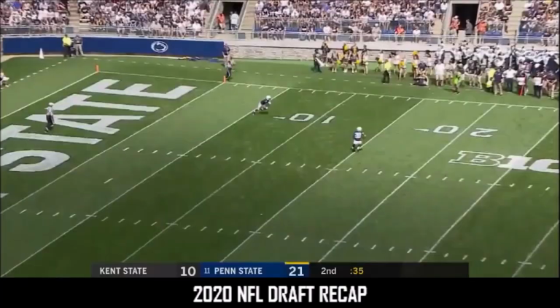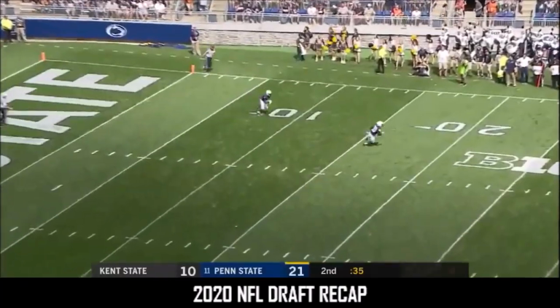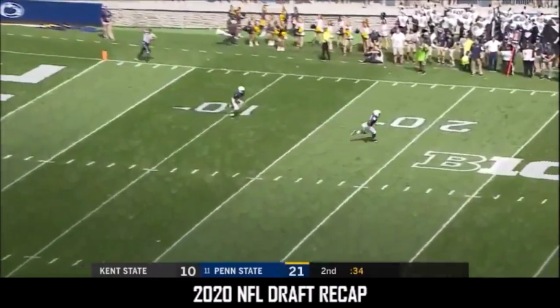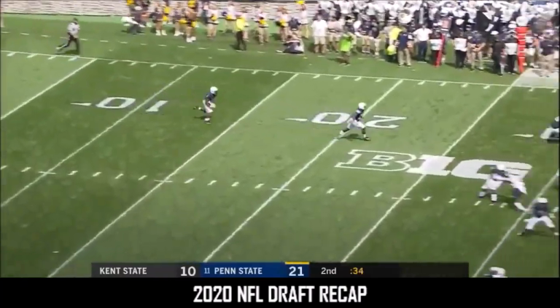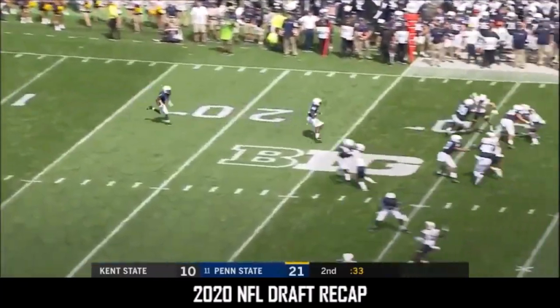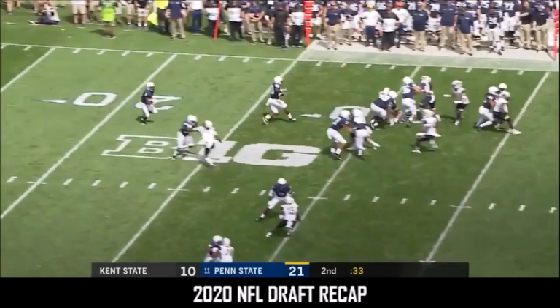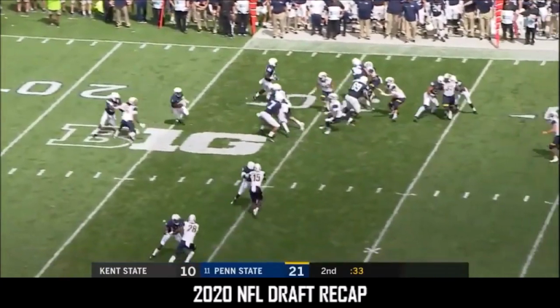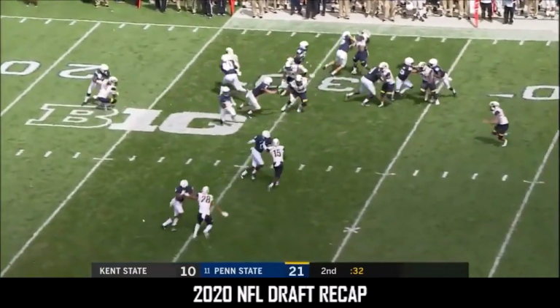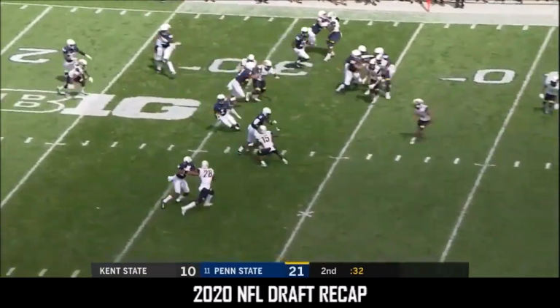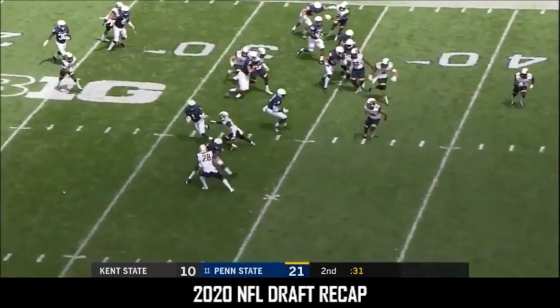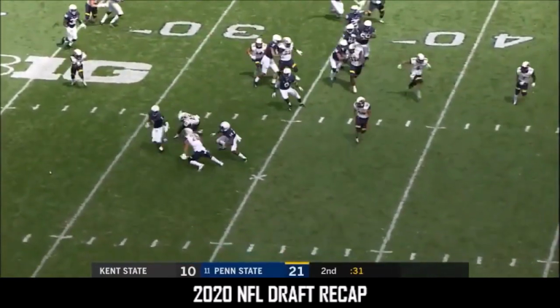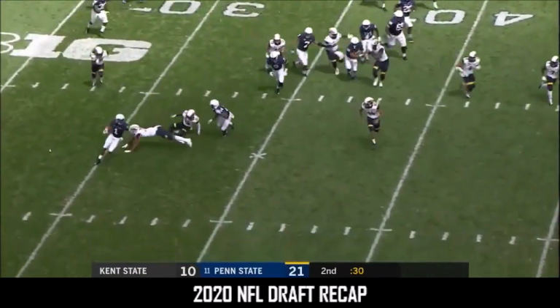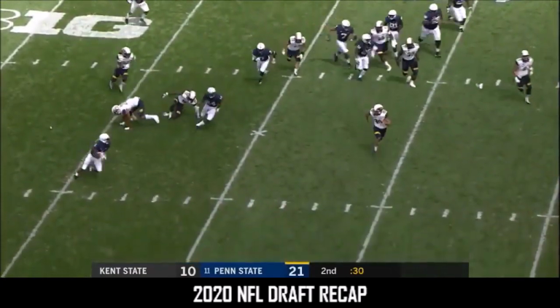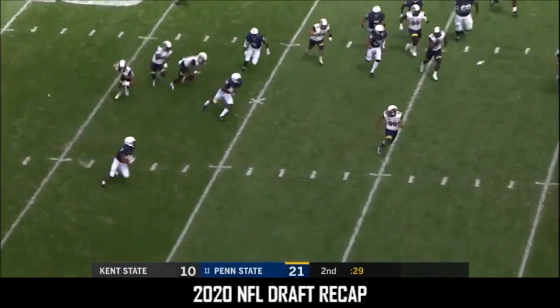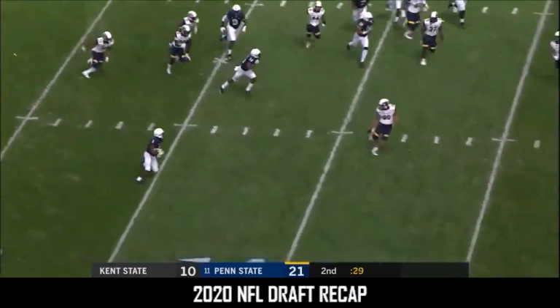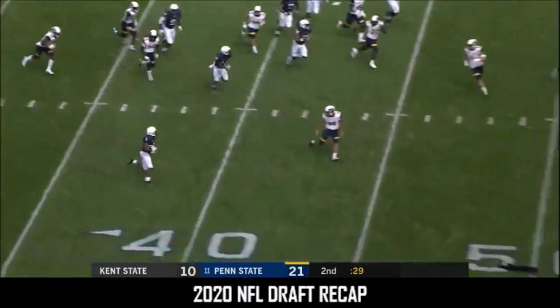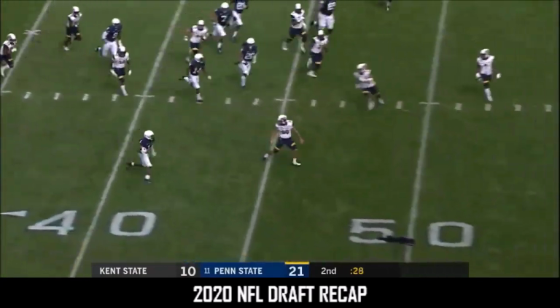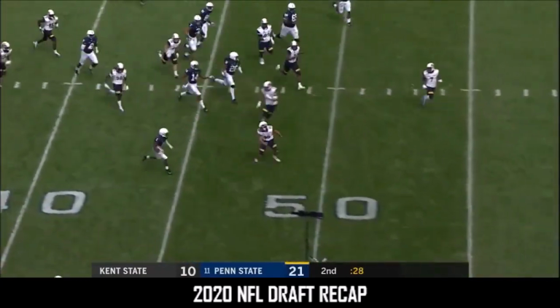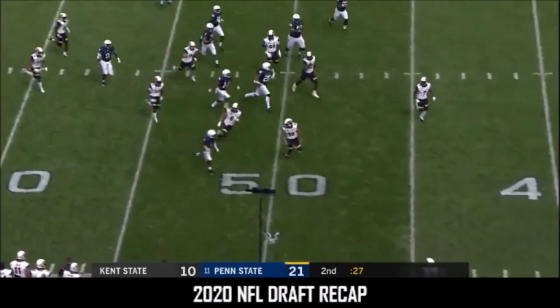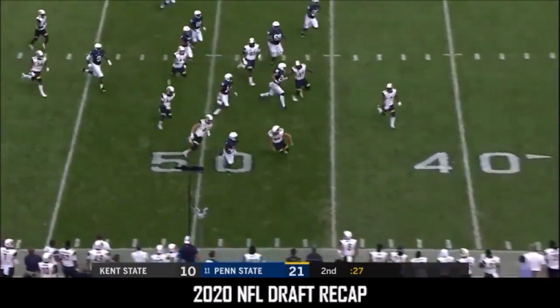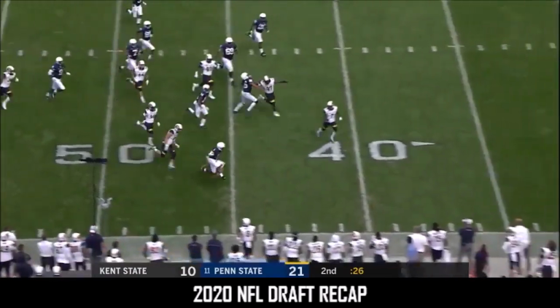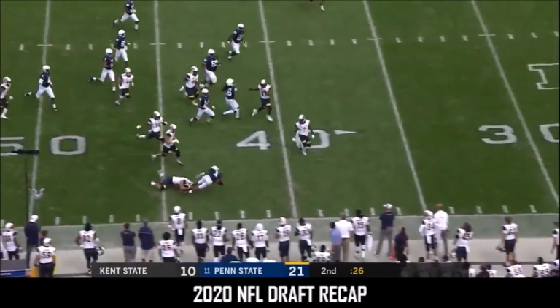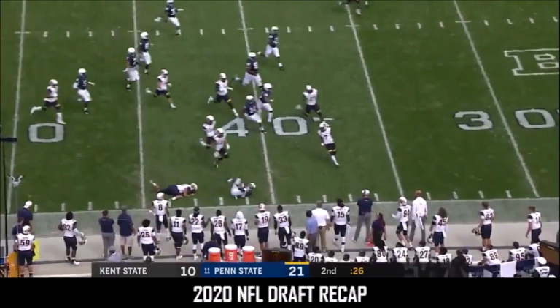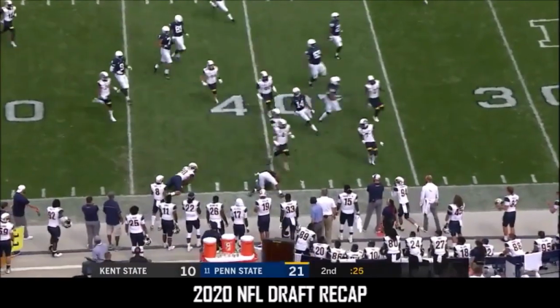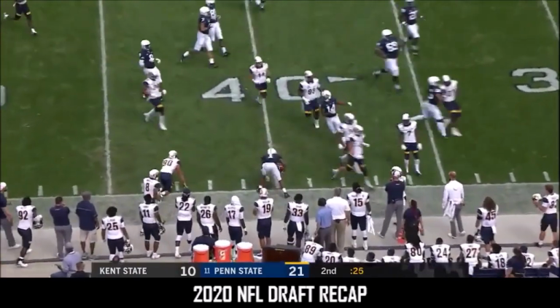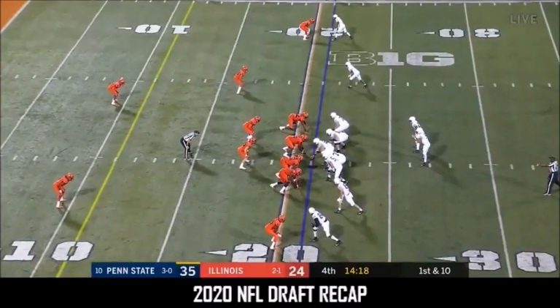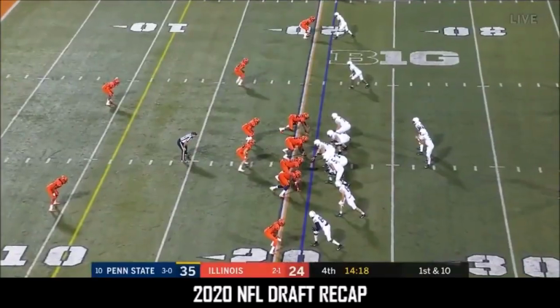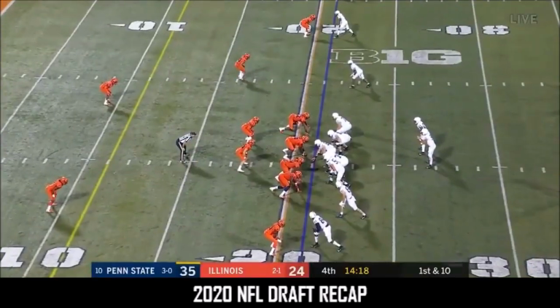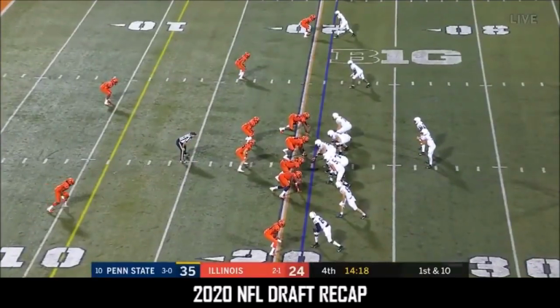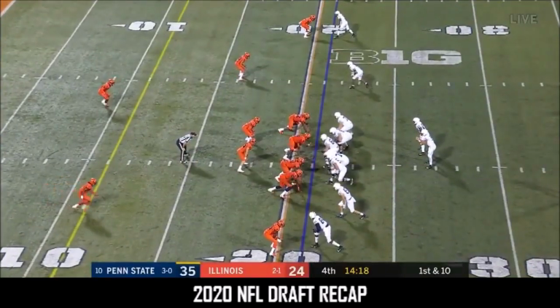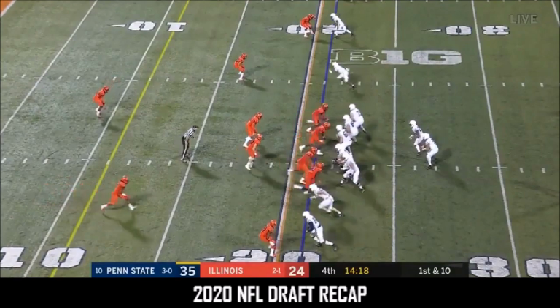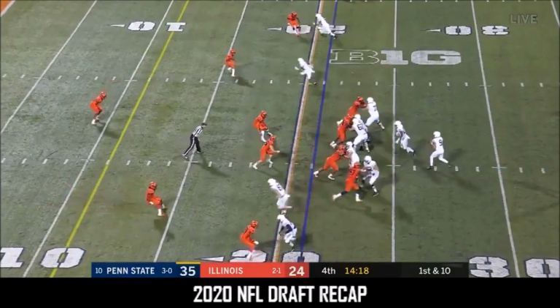Here is Hamler from his five. KJ trying to make them pay. One of Illinois for McSorley and Penn State.